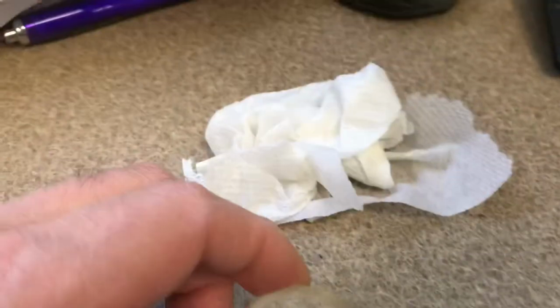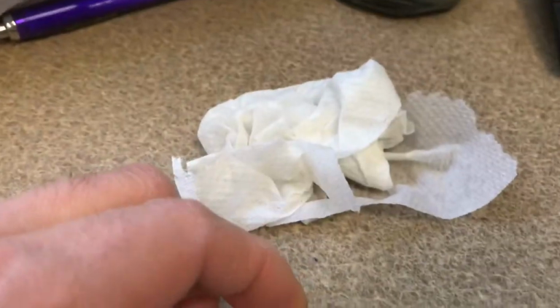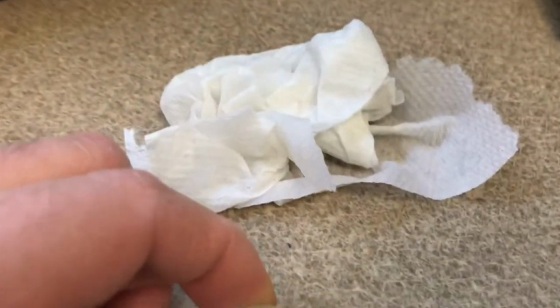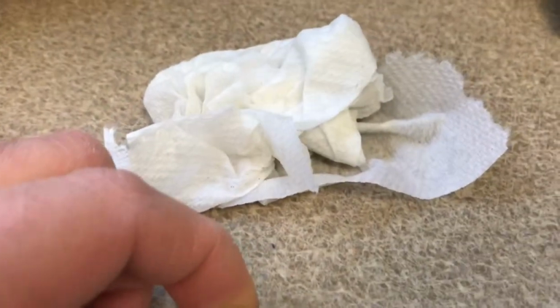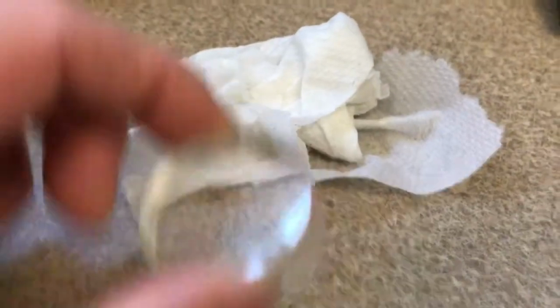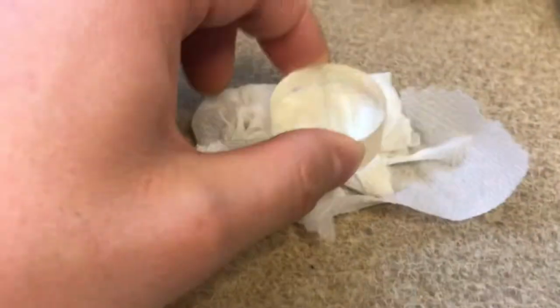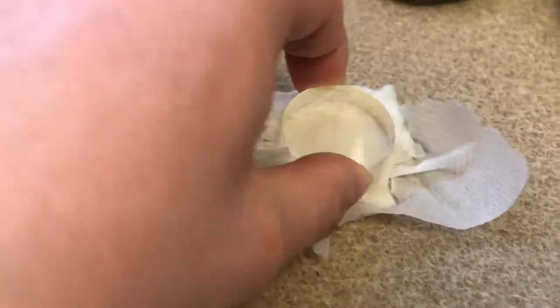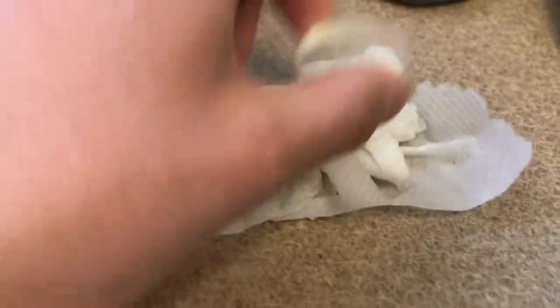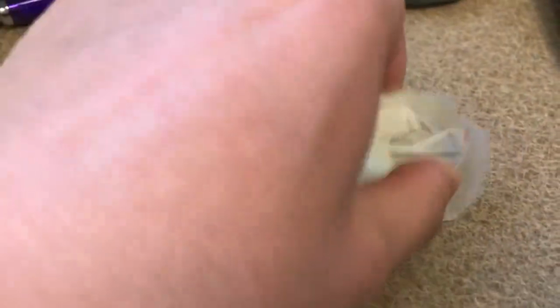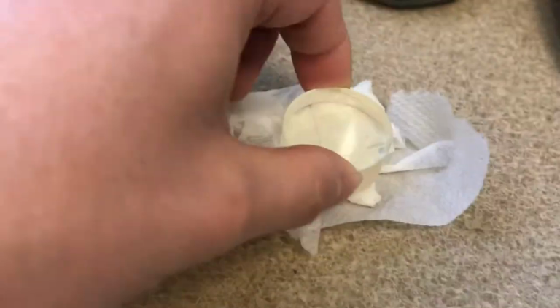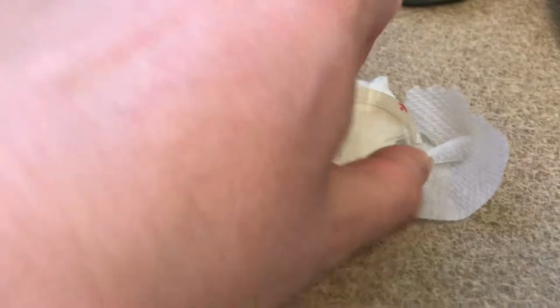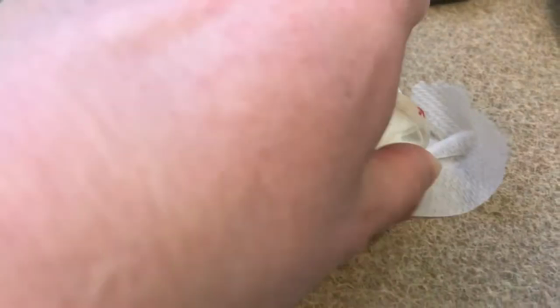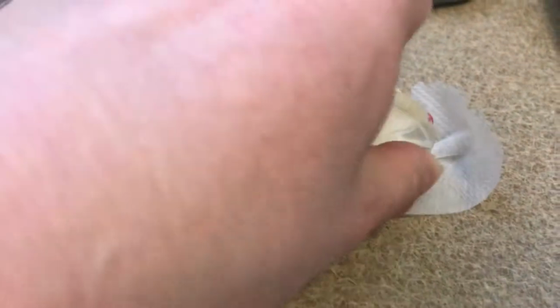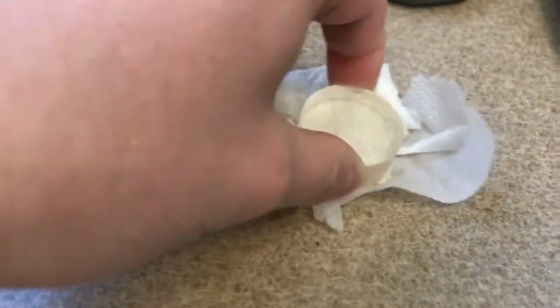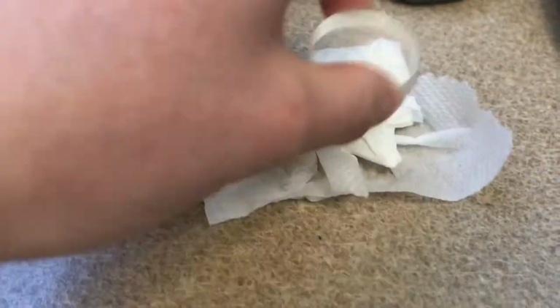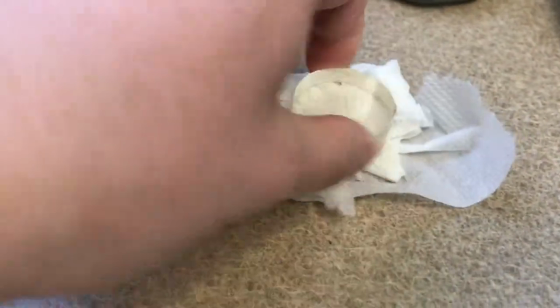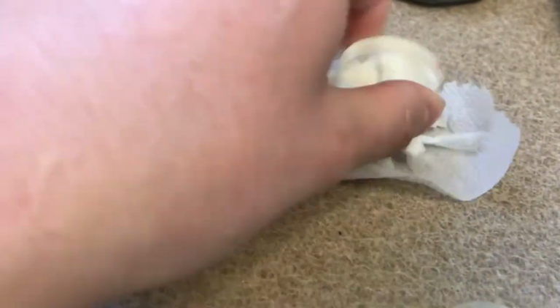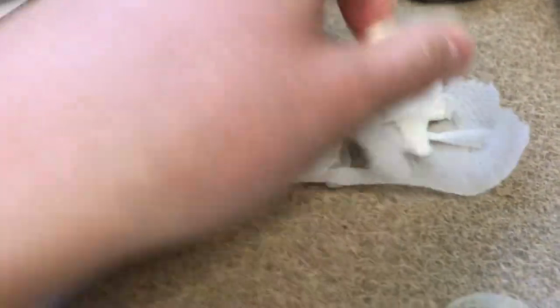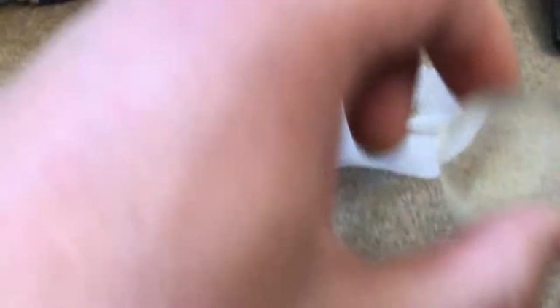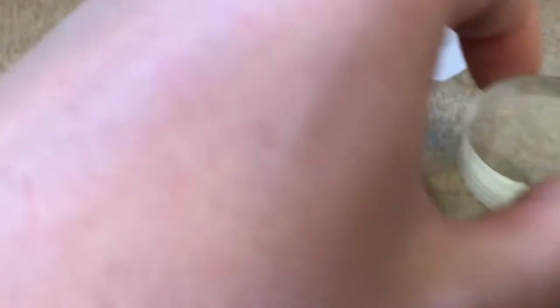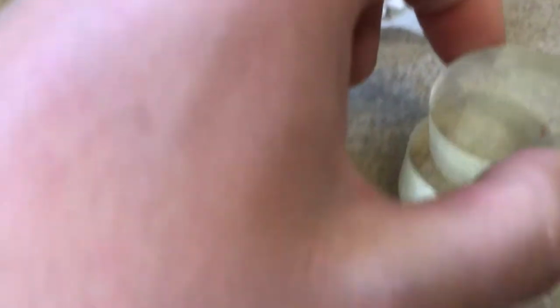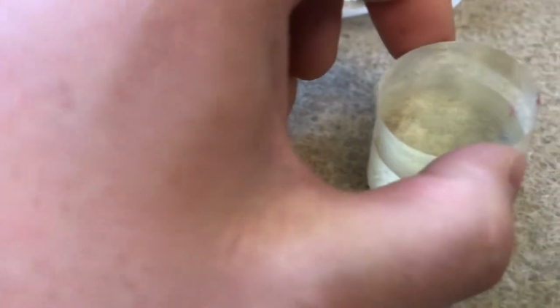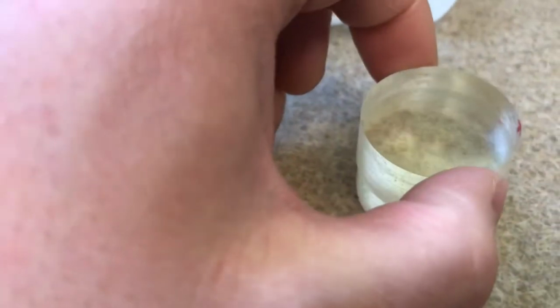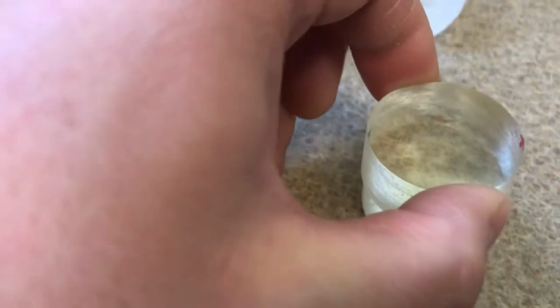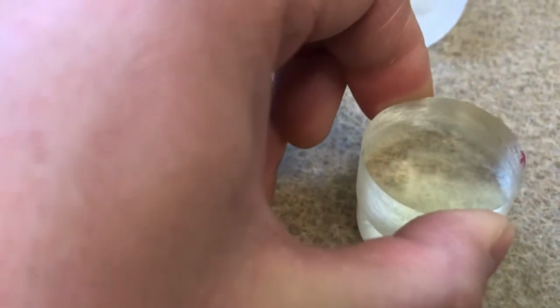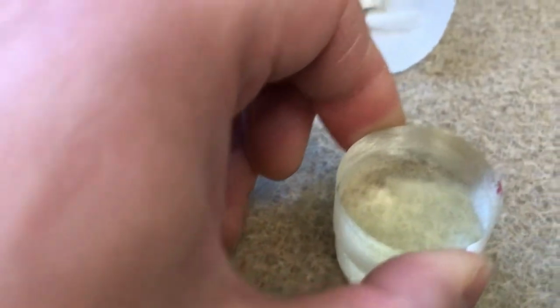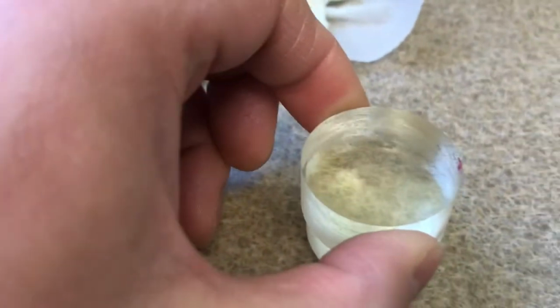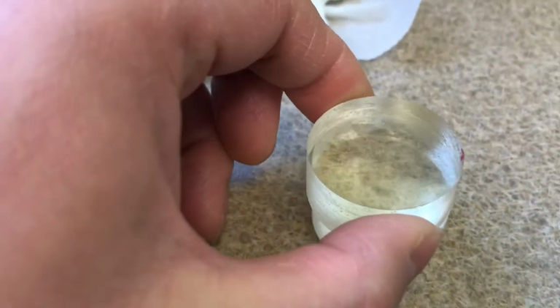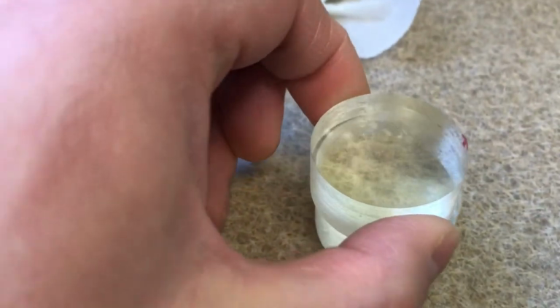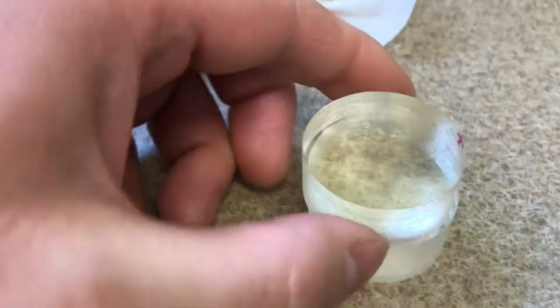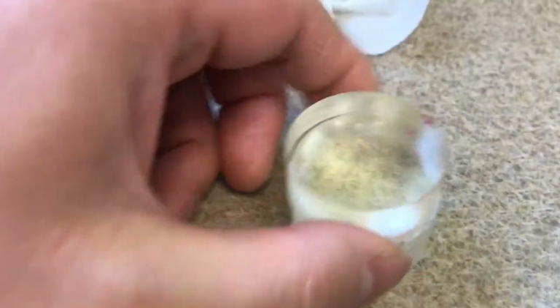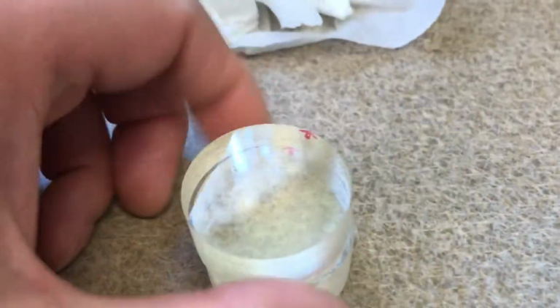Now in the paper towel there is some water — we have moisture, very moisturized. Let's get a little bit of water and then put this together and apply a little bit of pressure, but not that much.